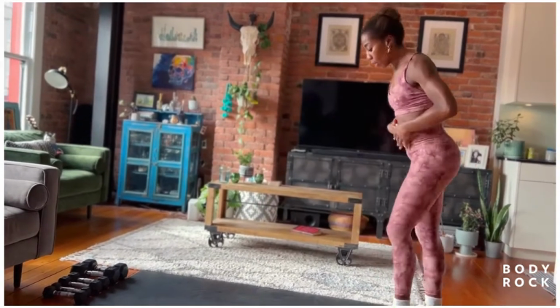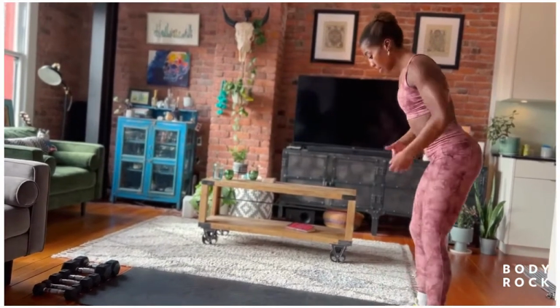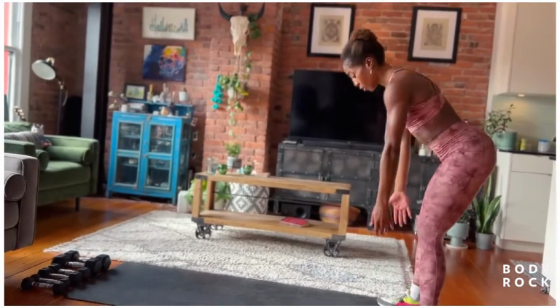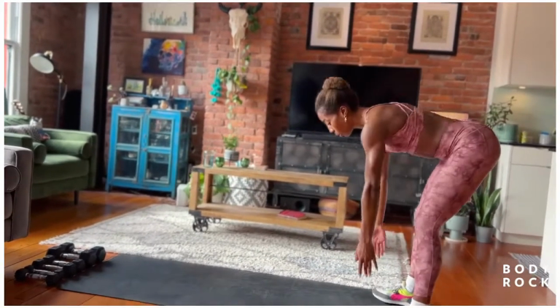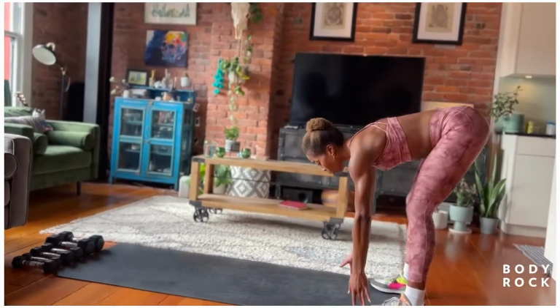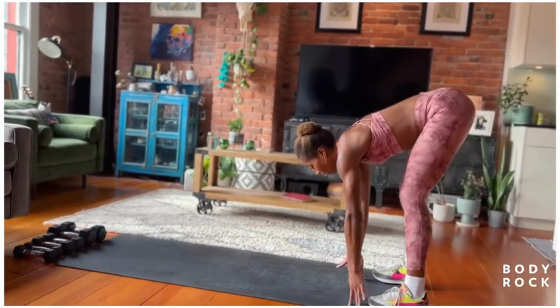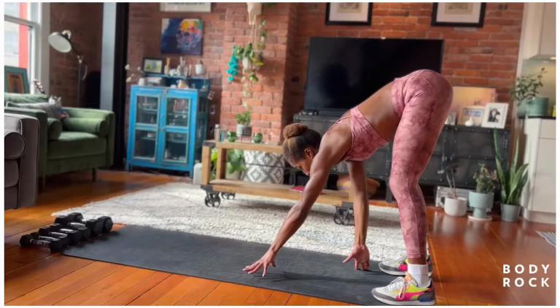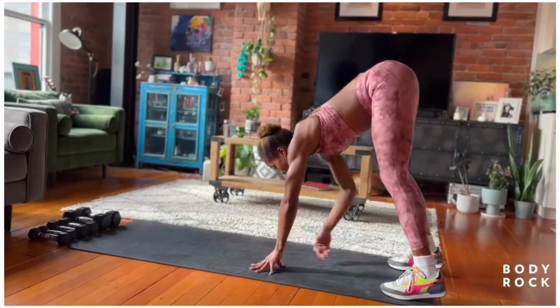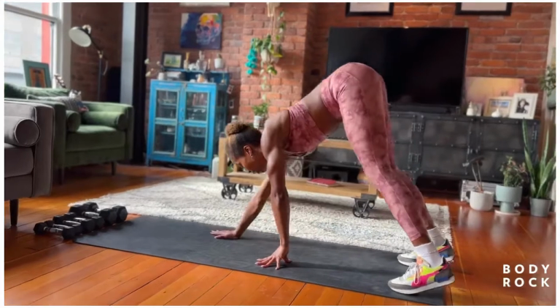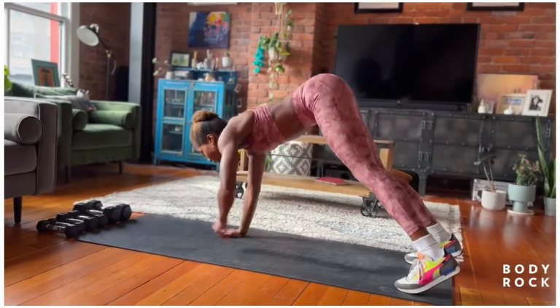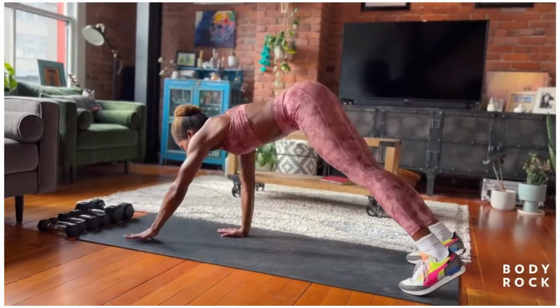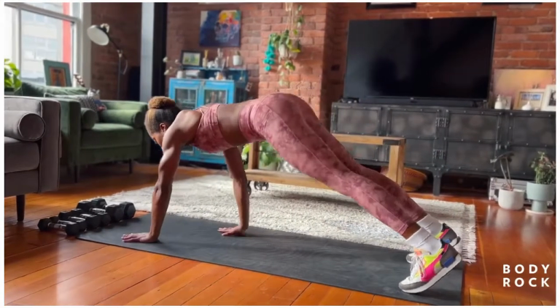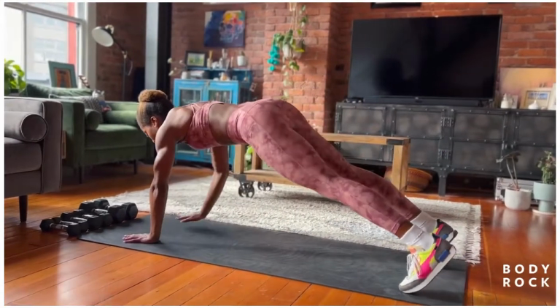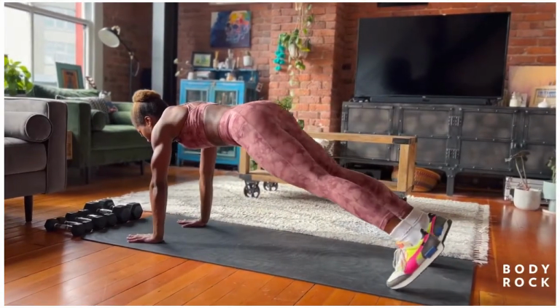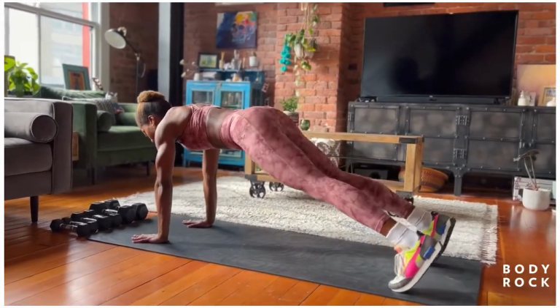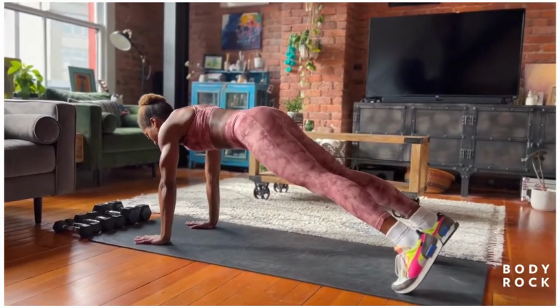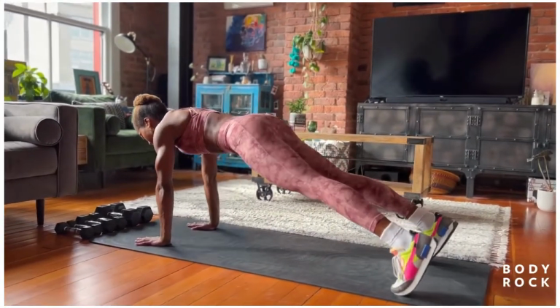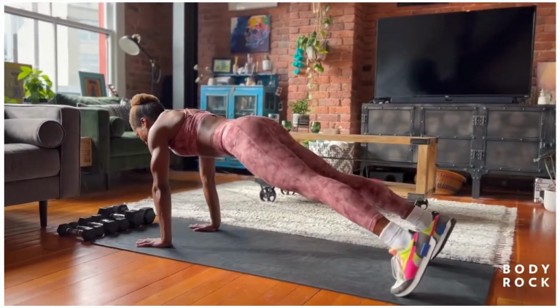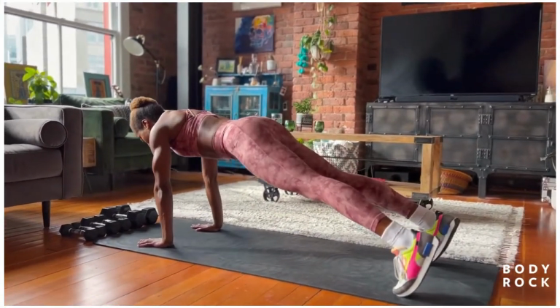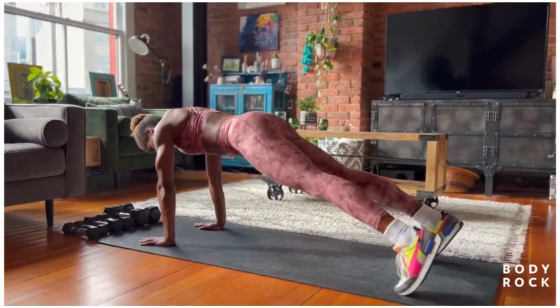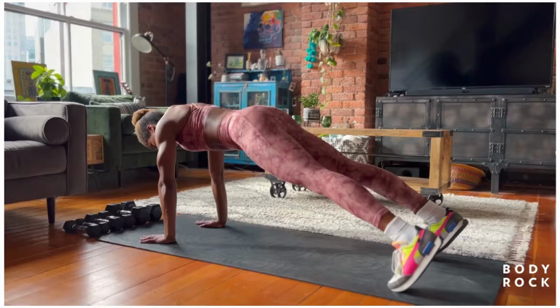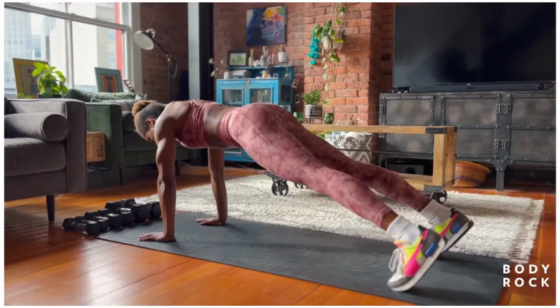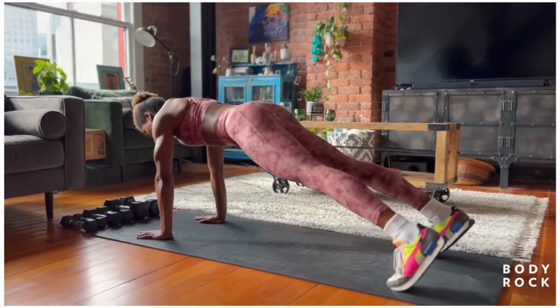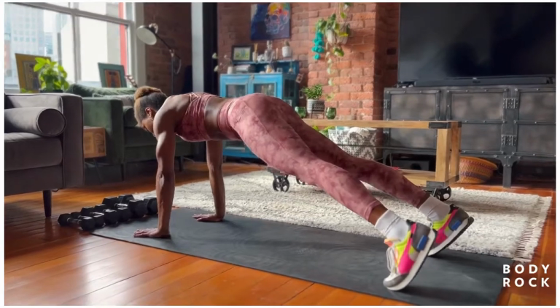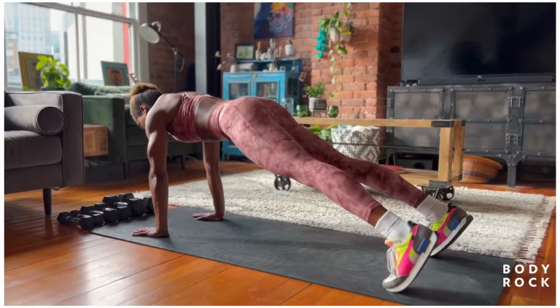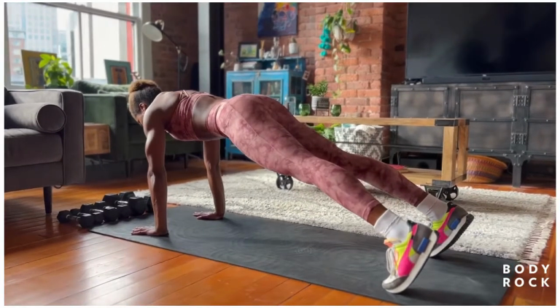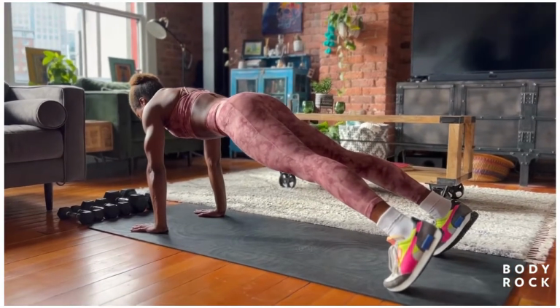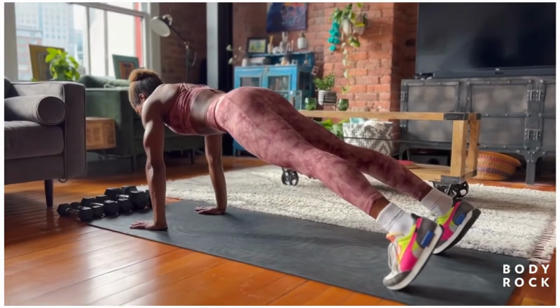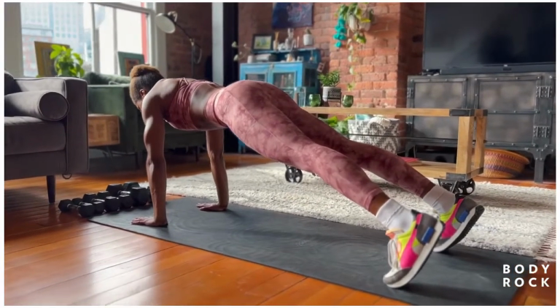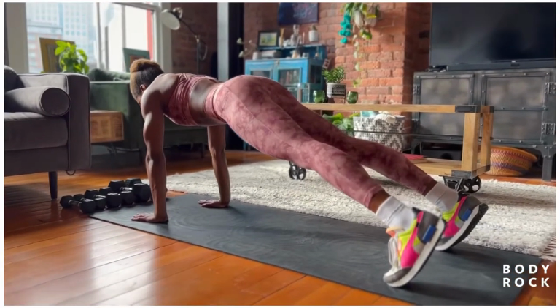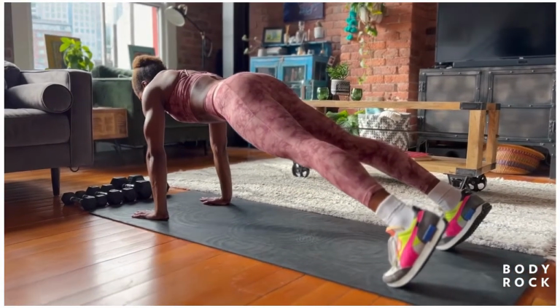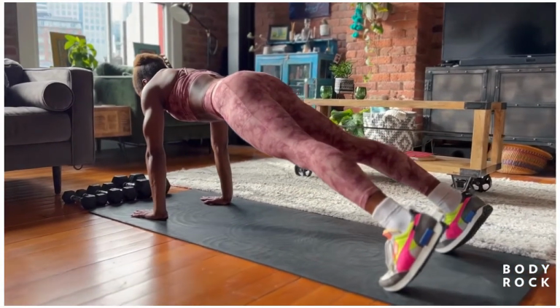Let's walk it down to the toes and walk out and find our active hold plank. We're going to hold it here. Press the heels back. Palms and shoulders in line. Center strong. Nice long spine.